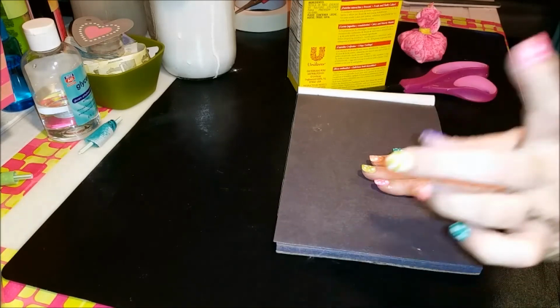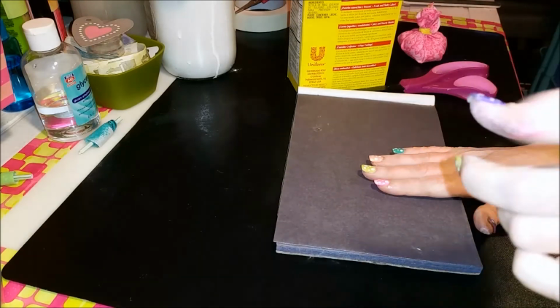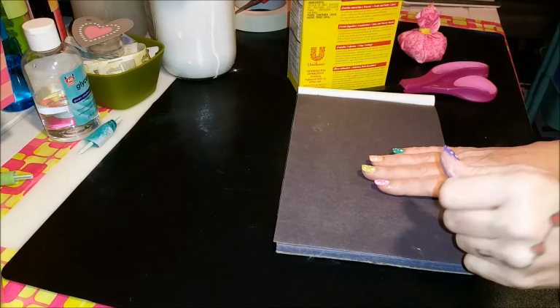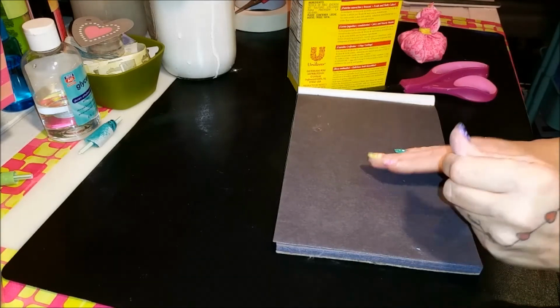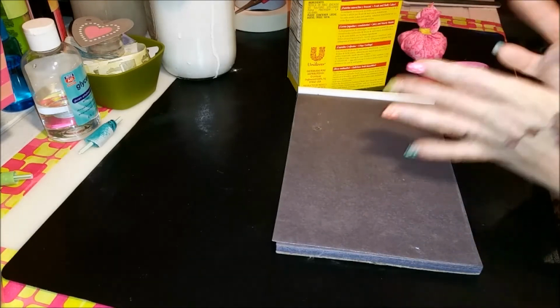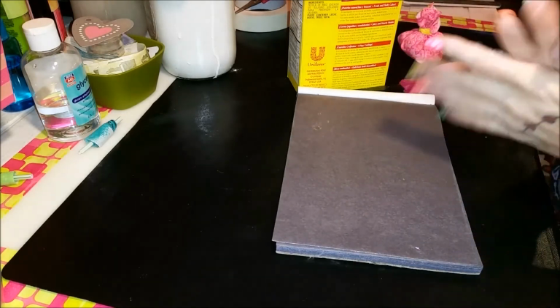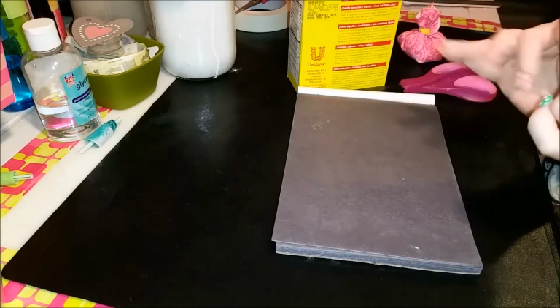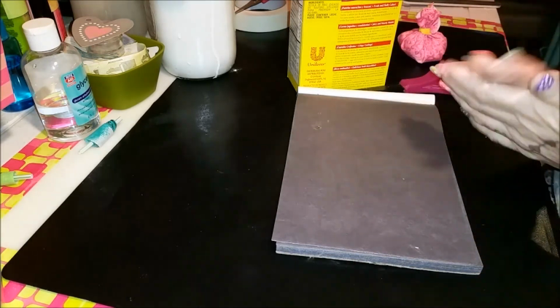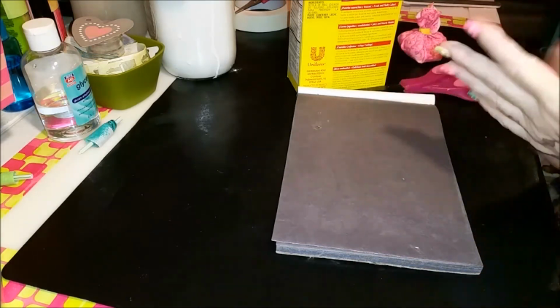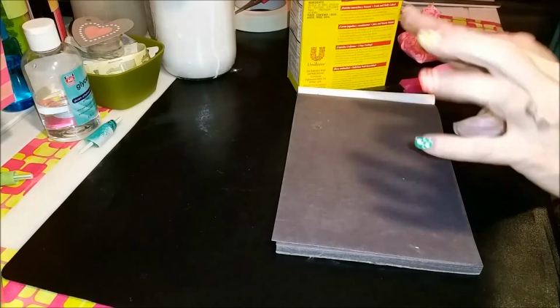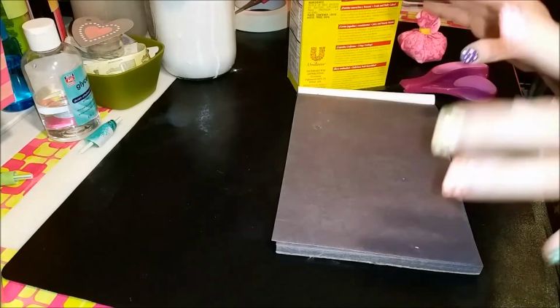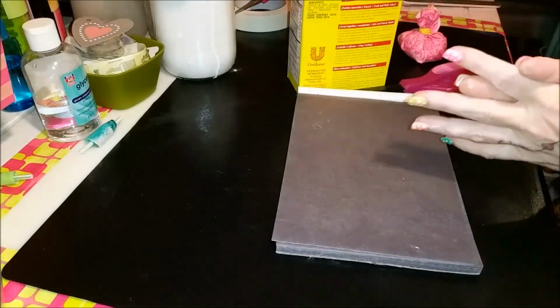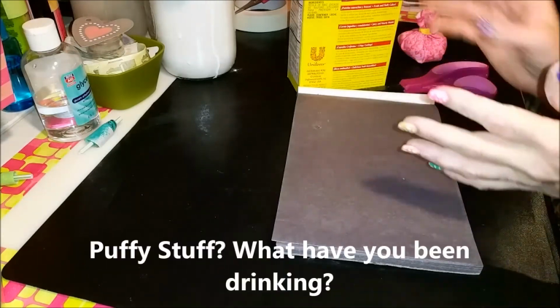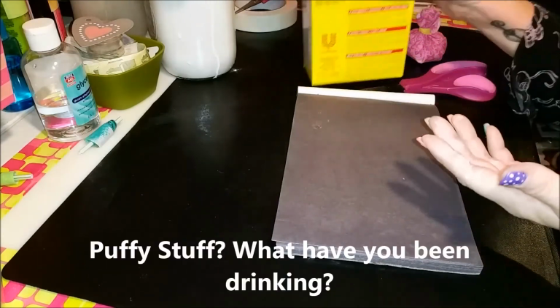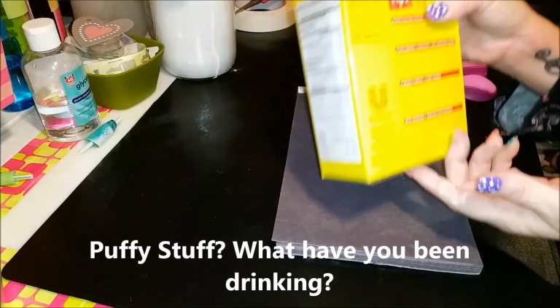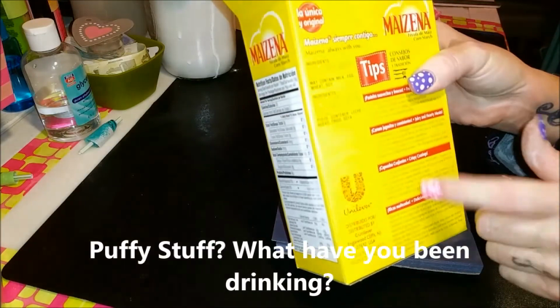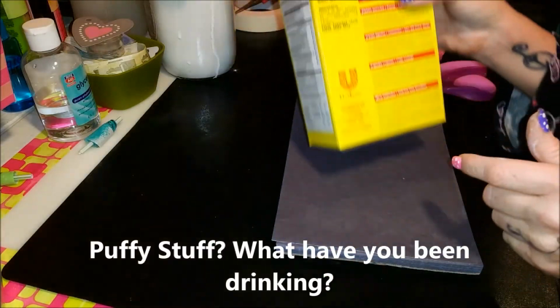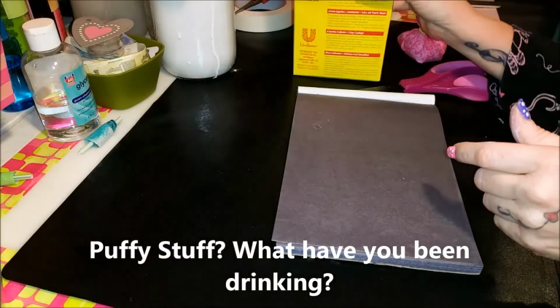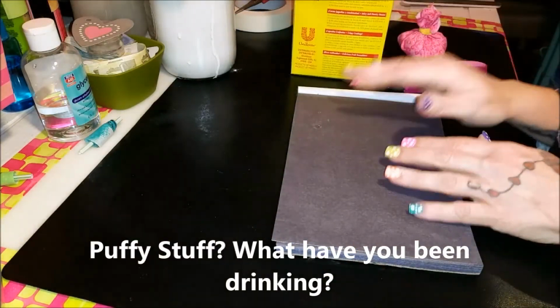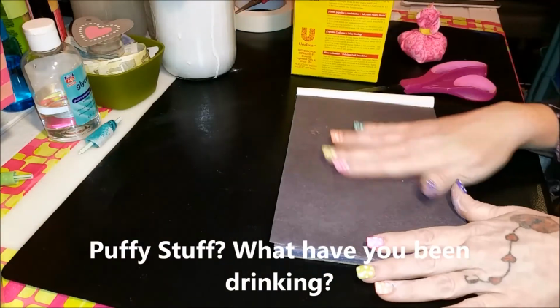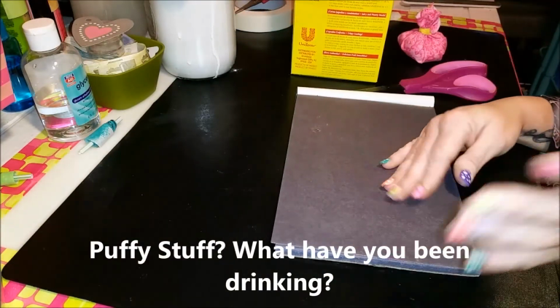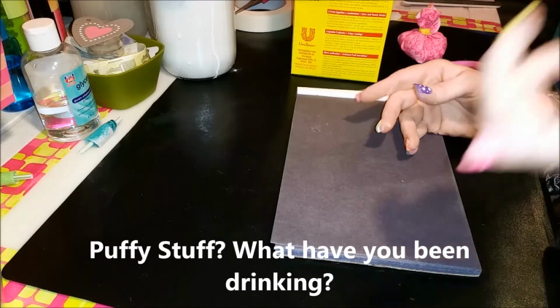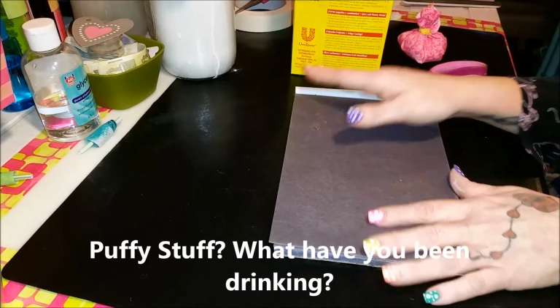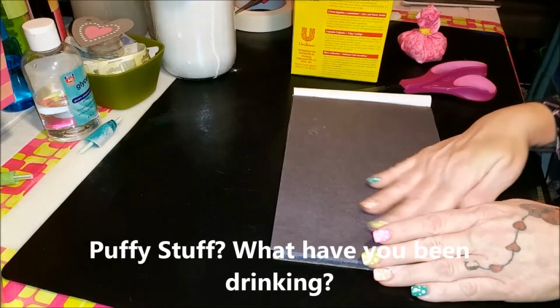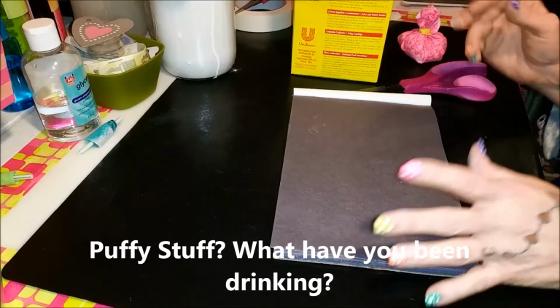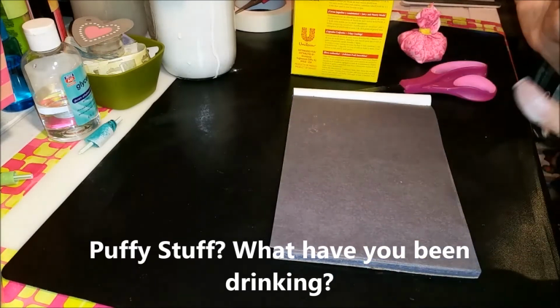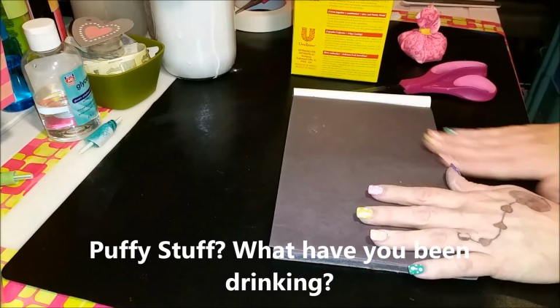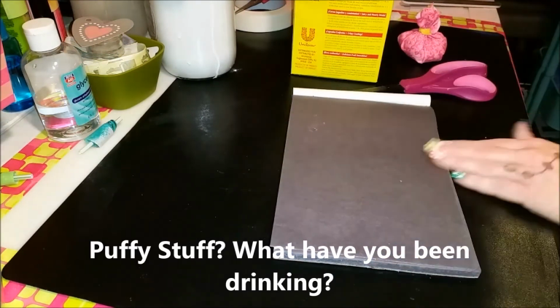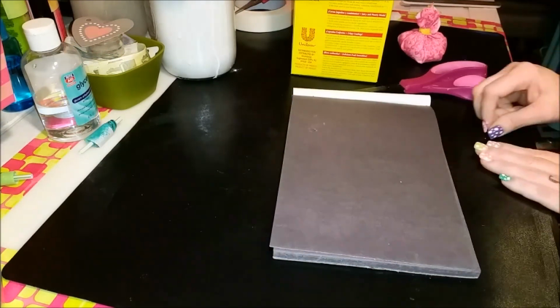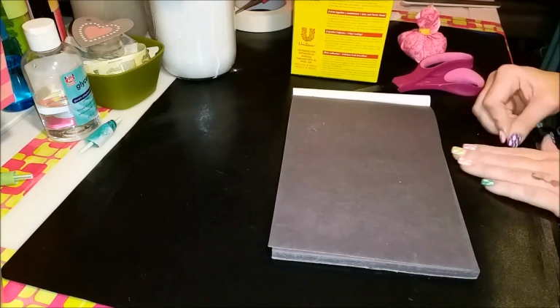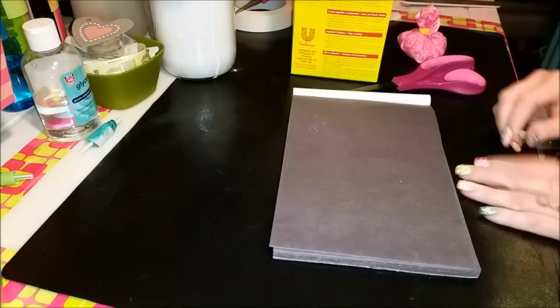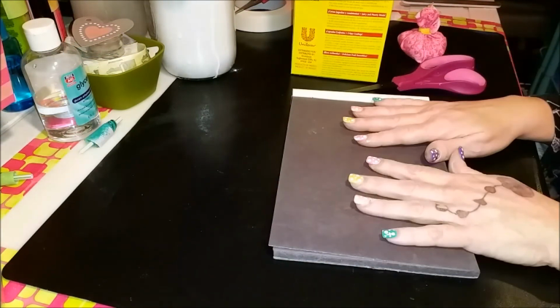You might see some things flying around the camera lens there because the cornstarch went flying through the air. The cornstarch was flying through the air — I don't know what I was saying, I'm losing my train of thought!